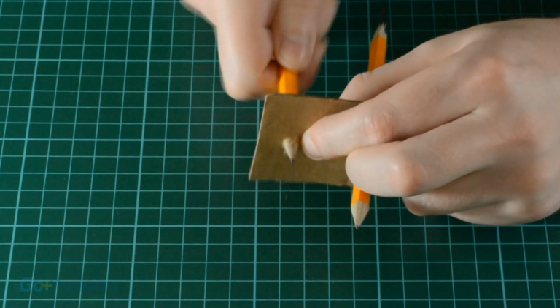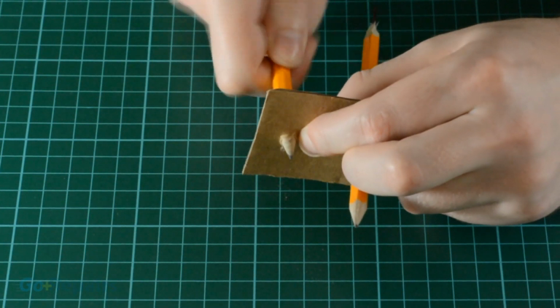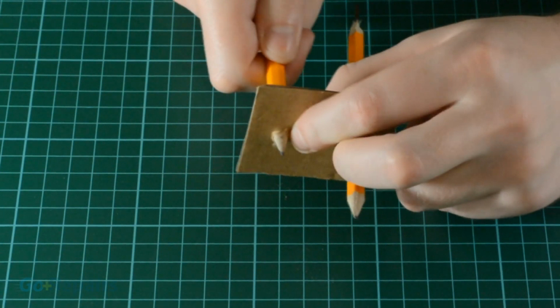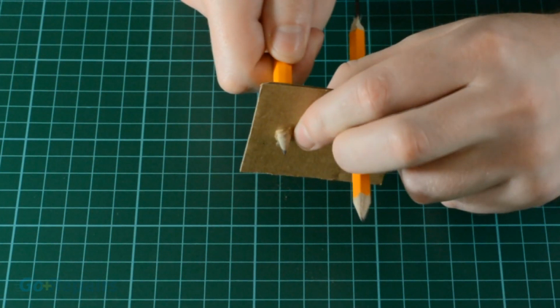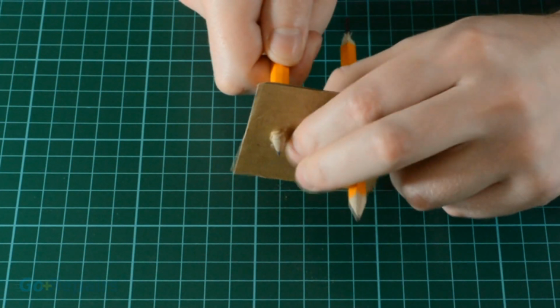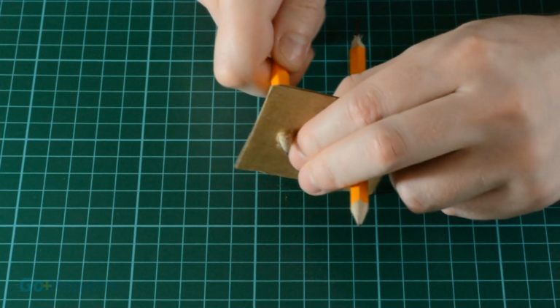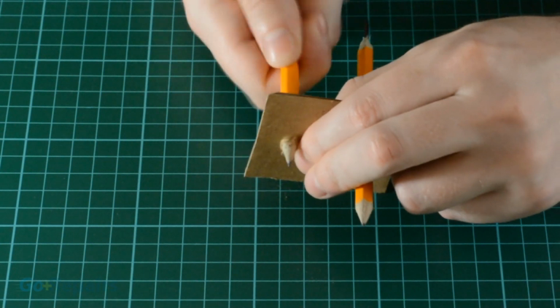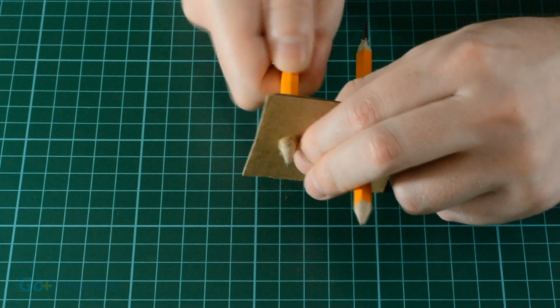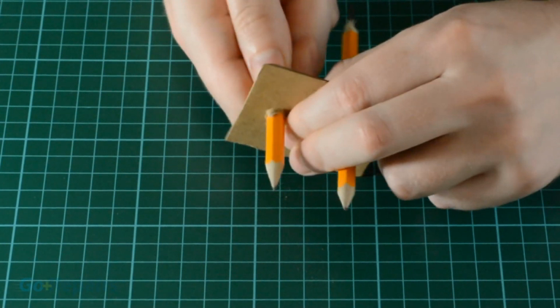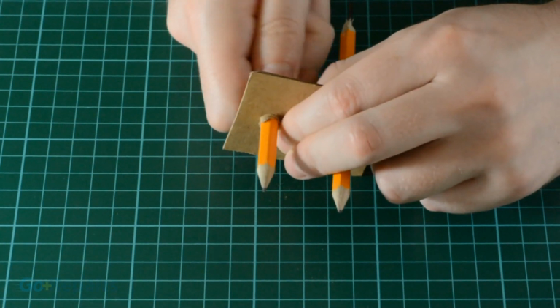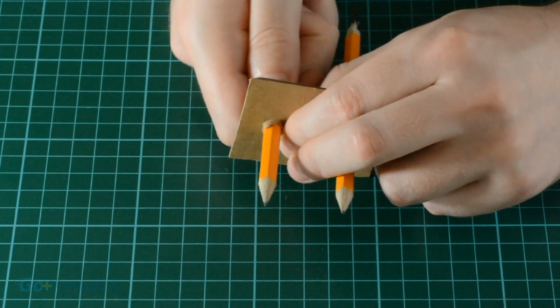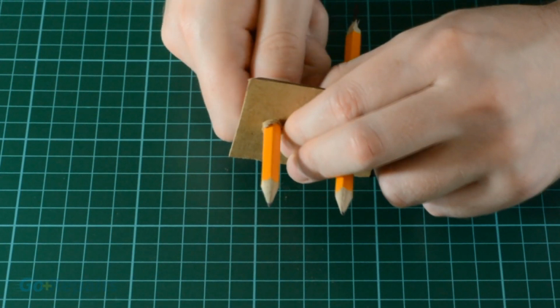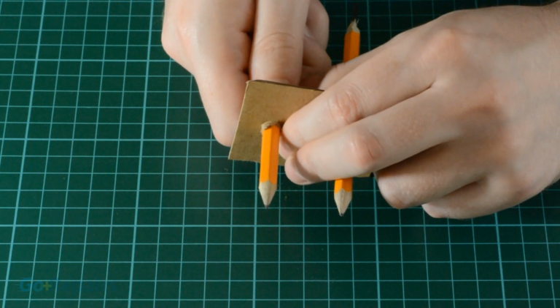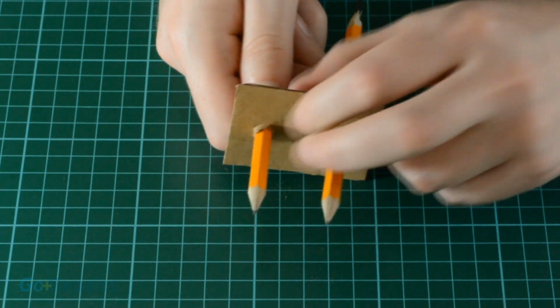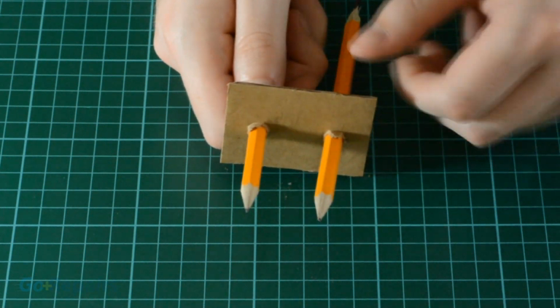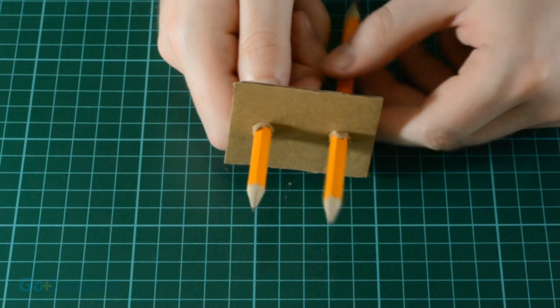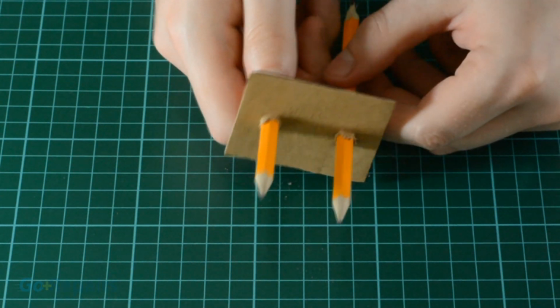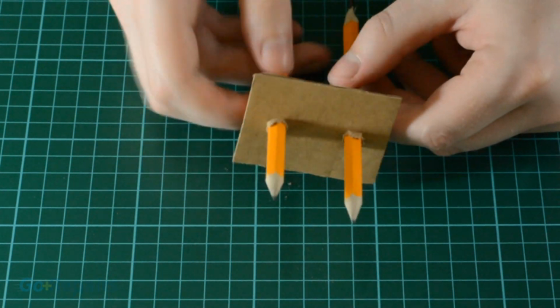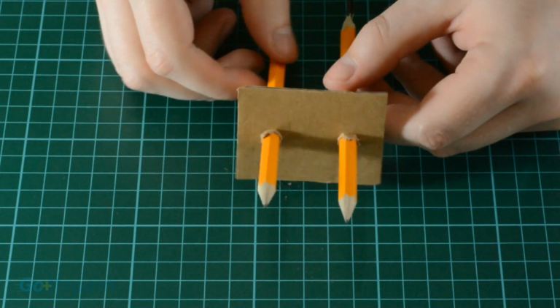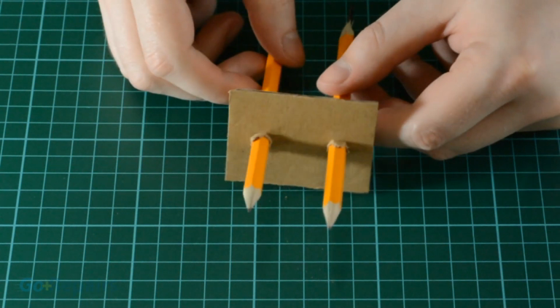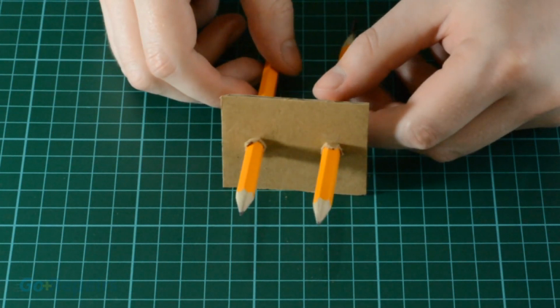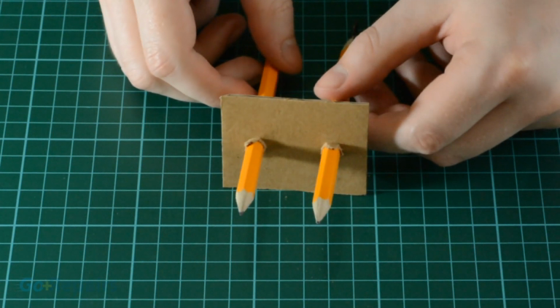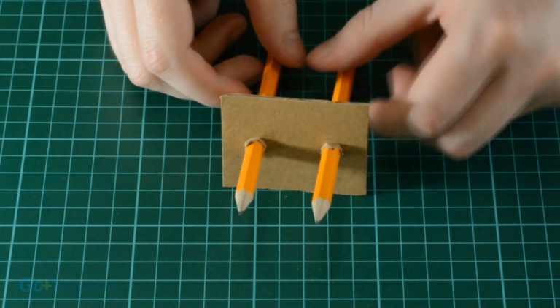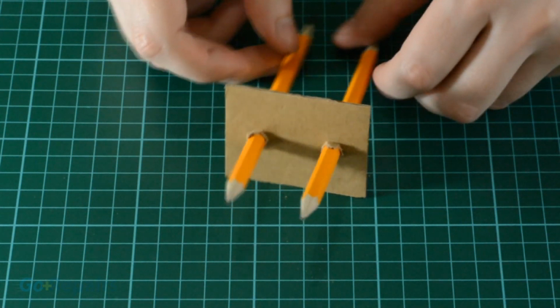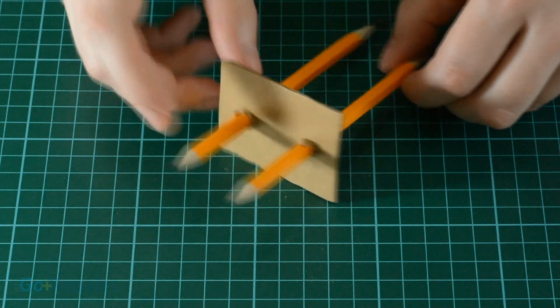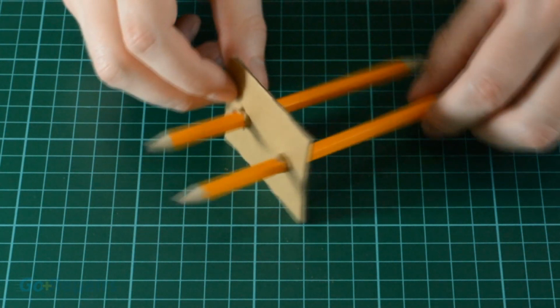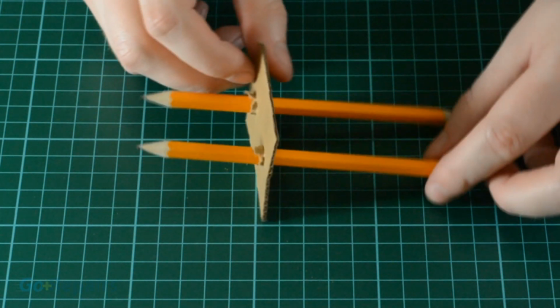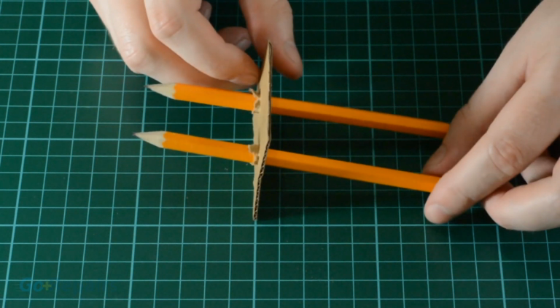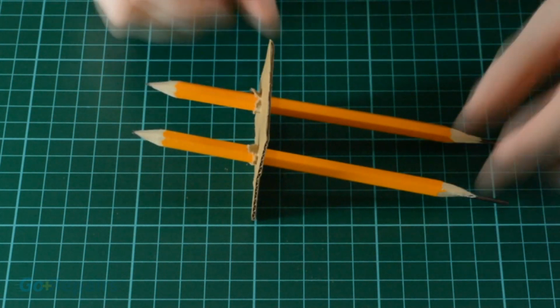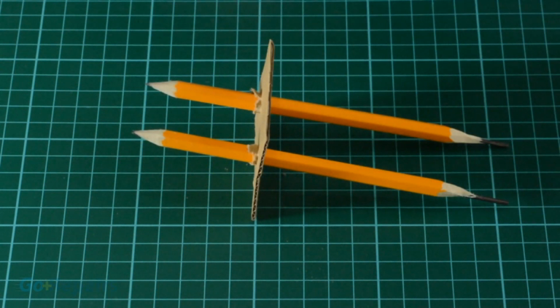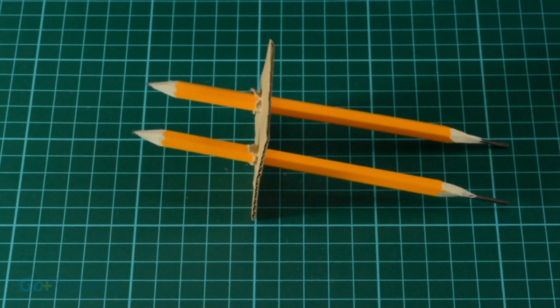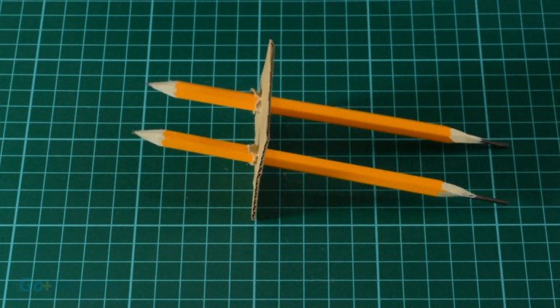Cut a piece of card just big enough to cover your container. Now pierce the card to allow the pencils through it. This should be a snug fit — ensure that the probes are not too close to each other so that they won't touch.